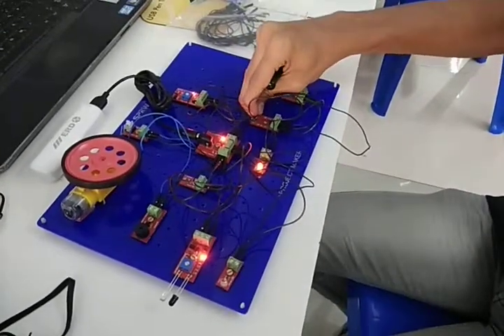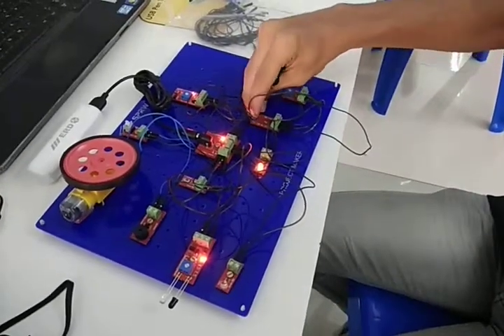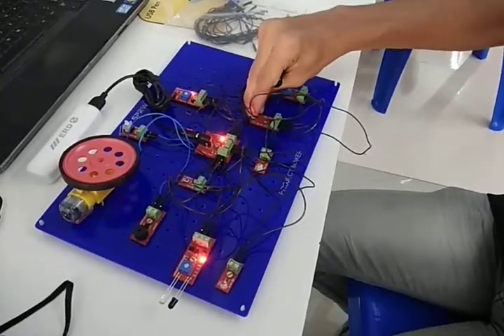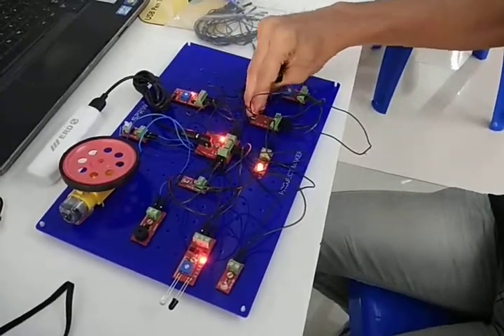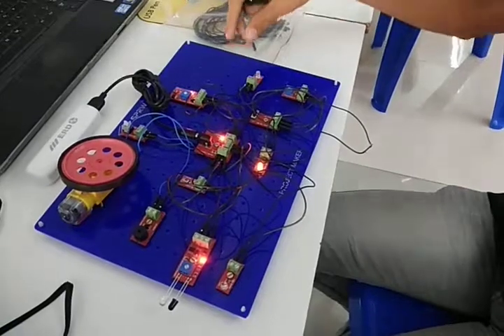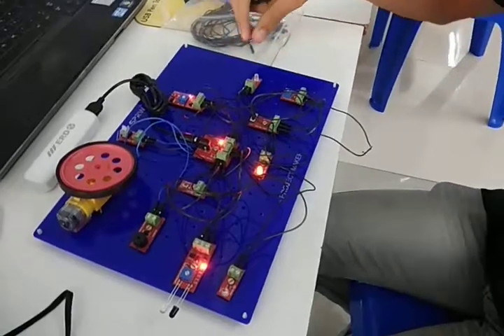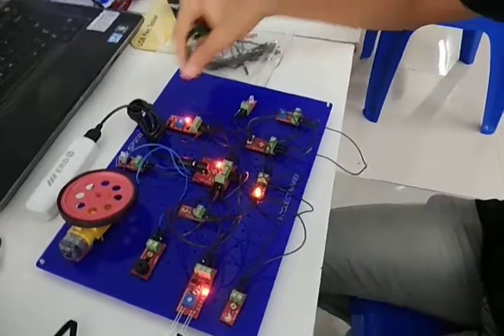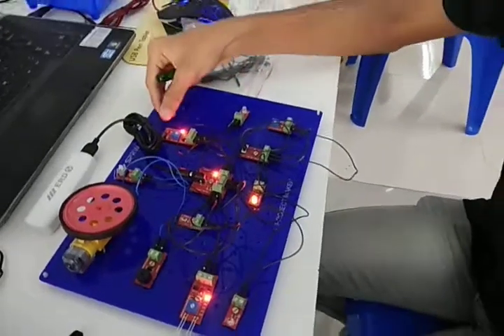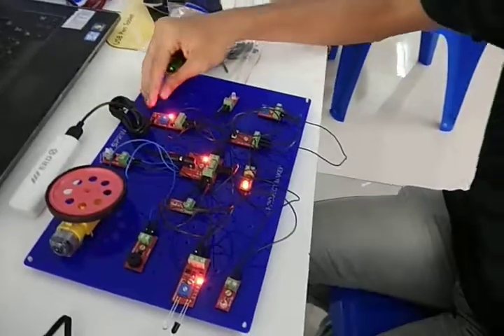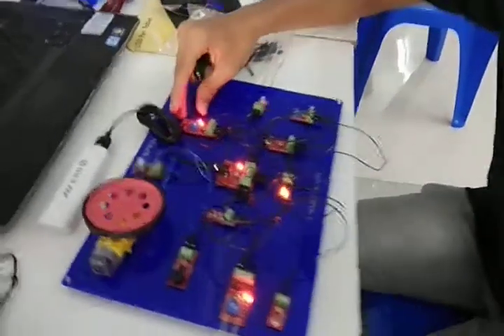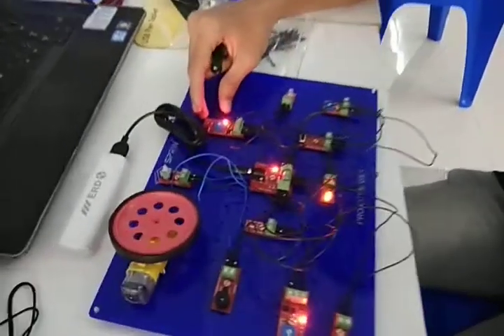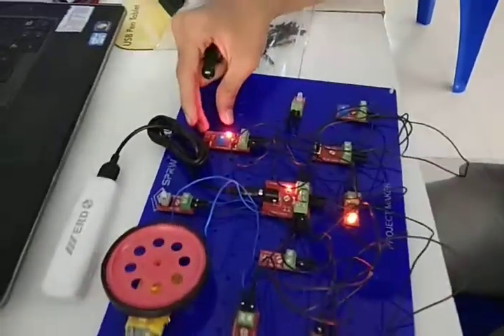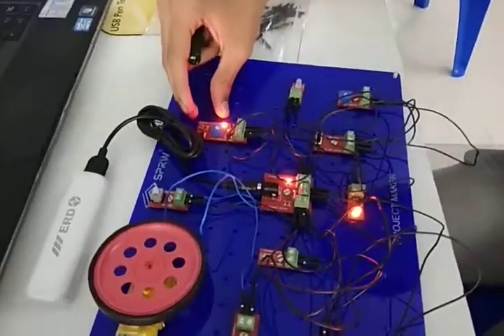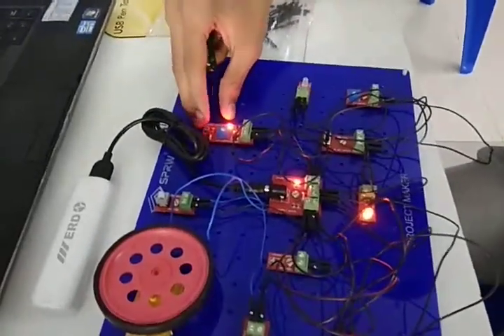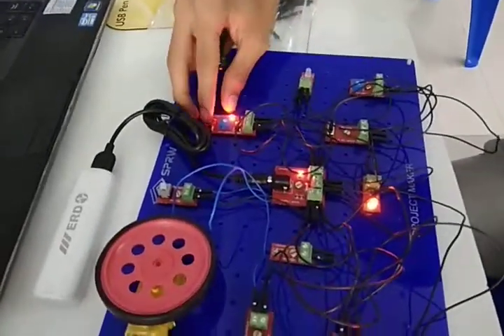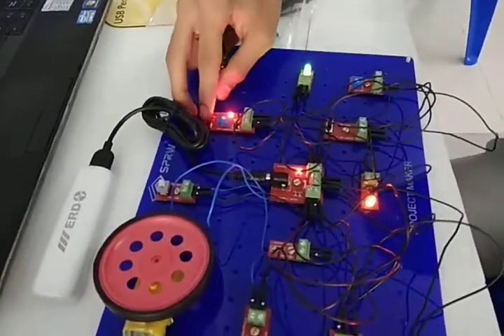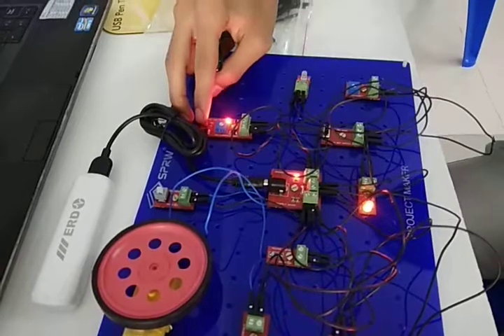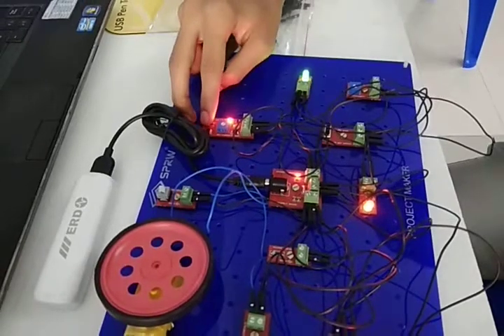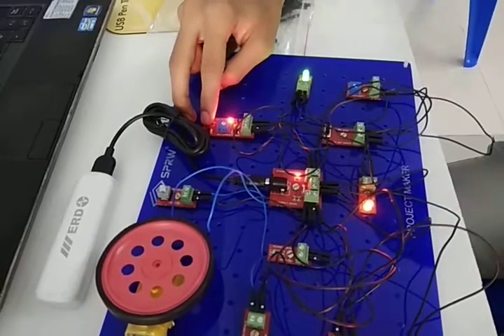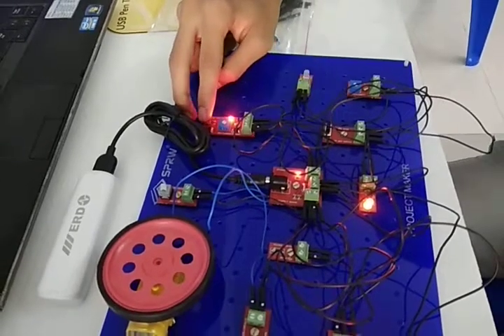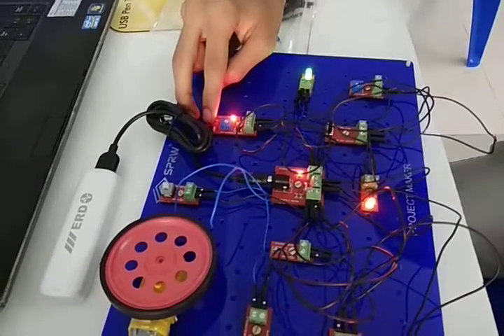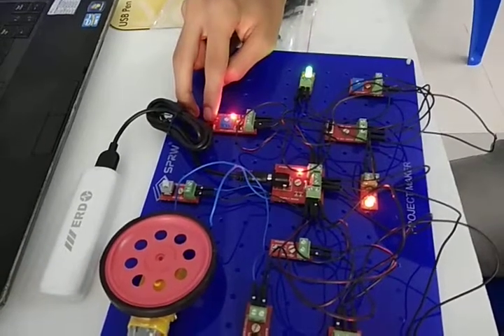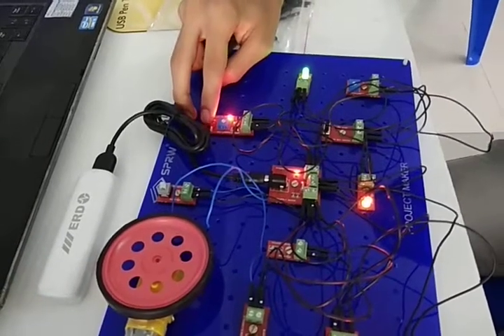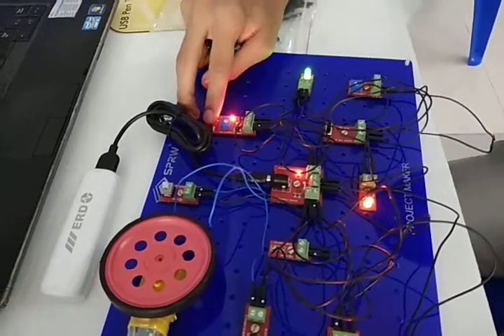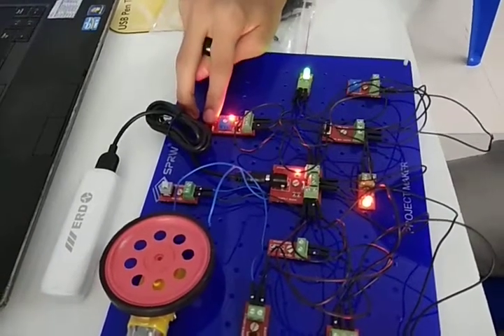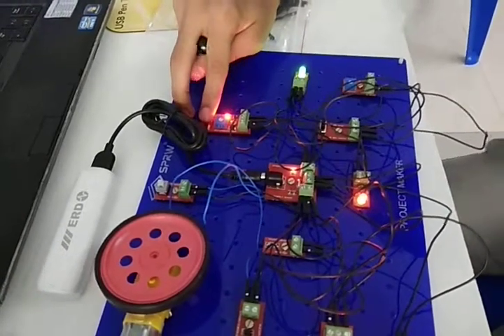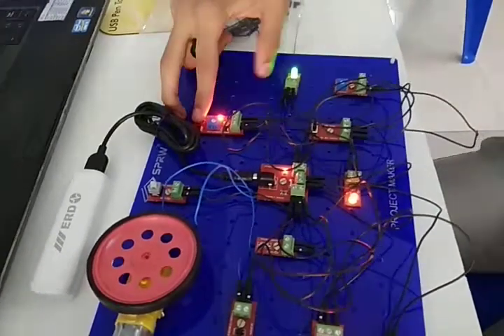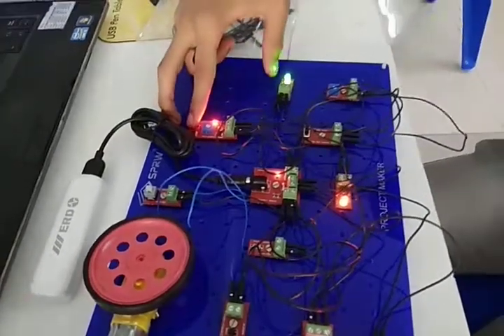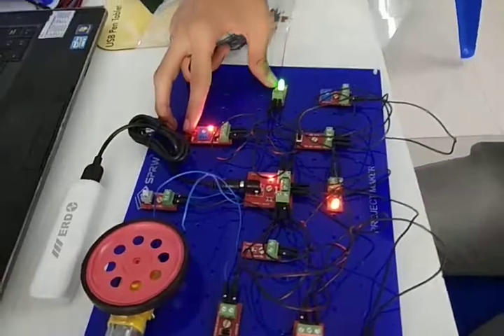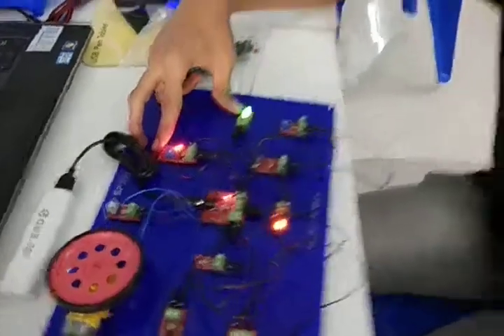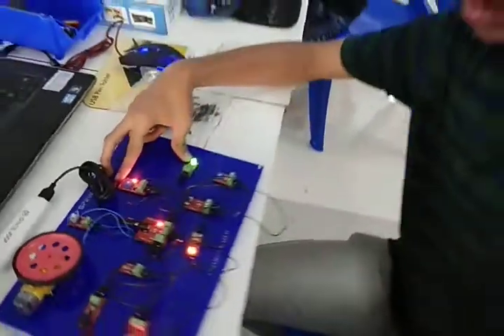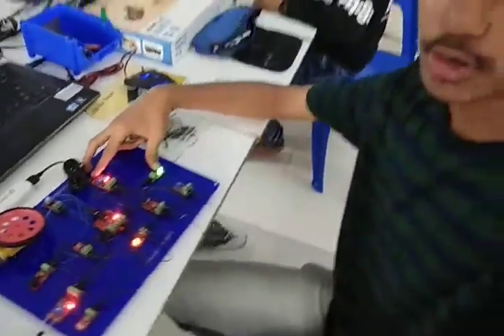Here I have also used the light sensor. If I put my hand over it, because of the darkness the light will glow. Thank you friends.